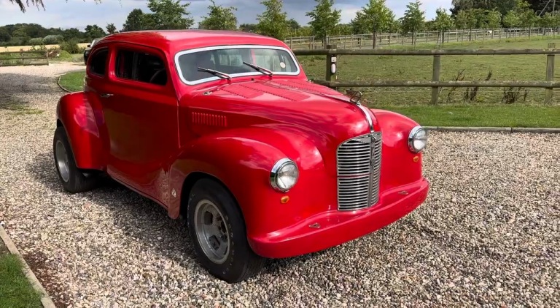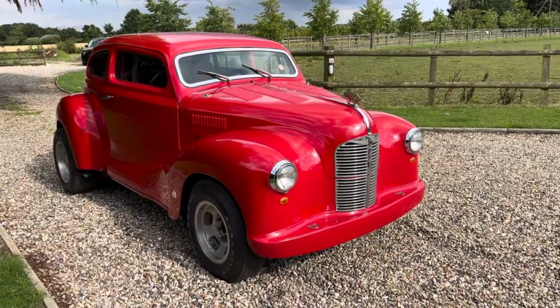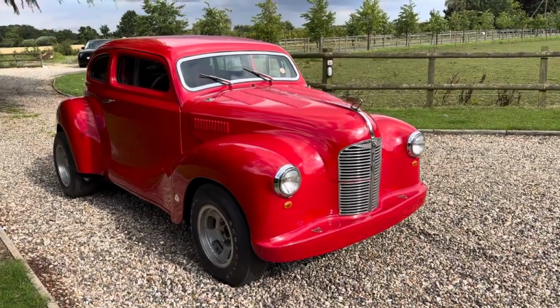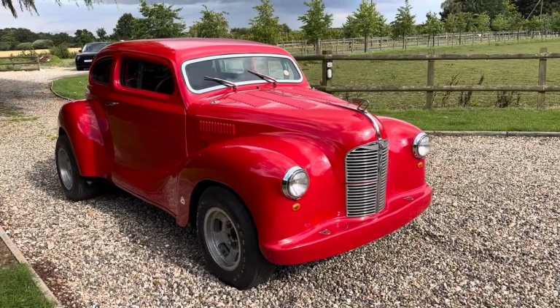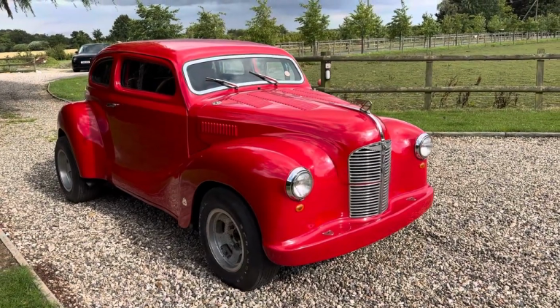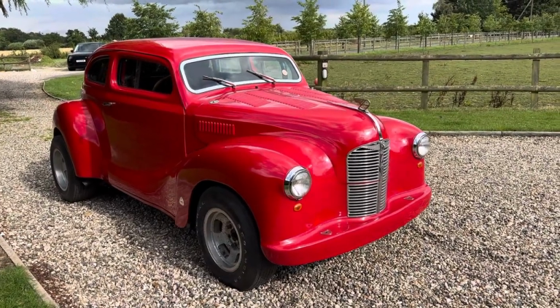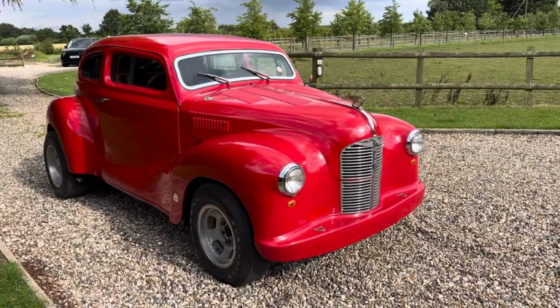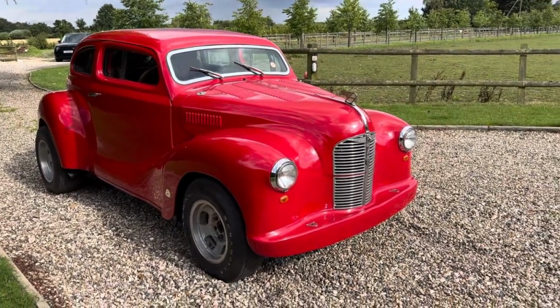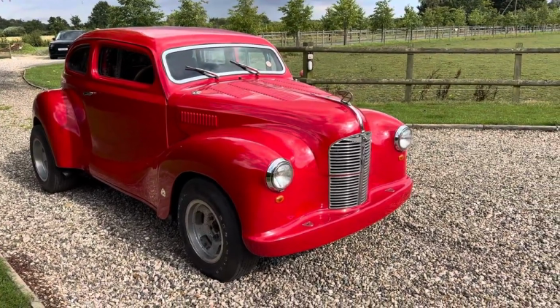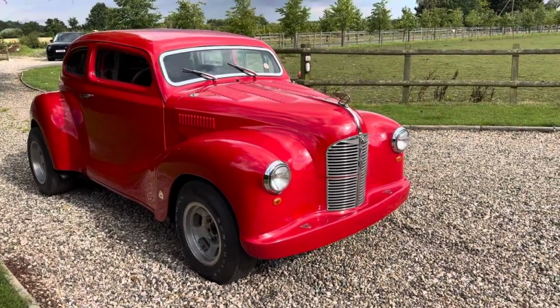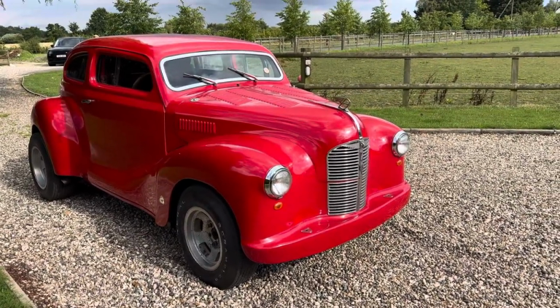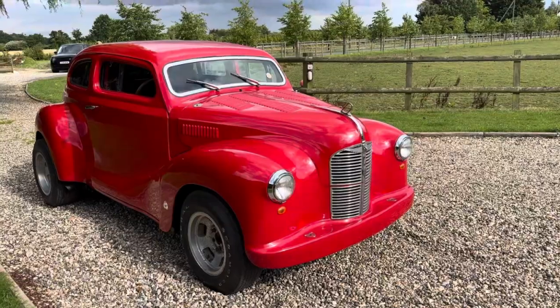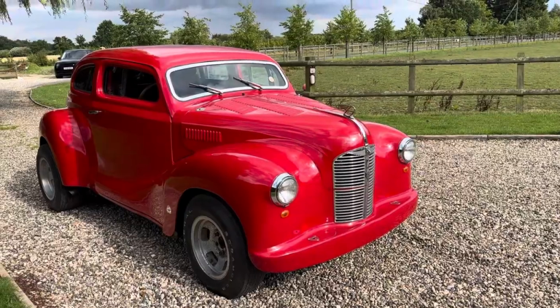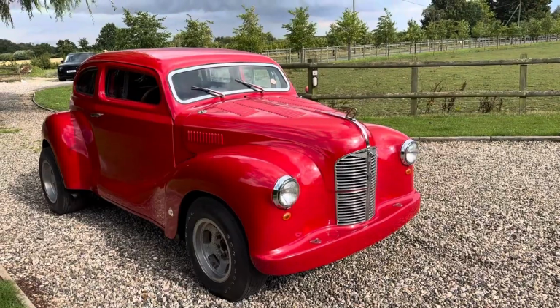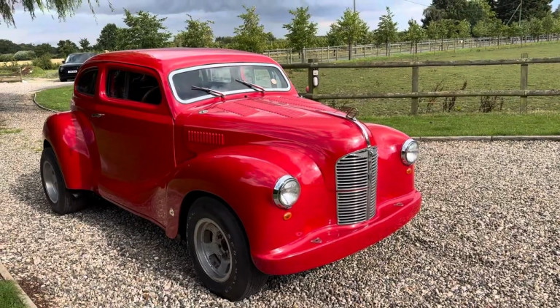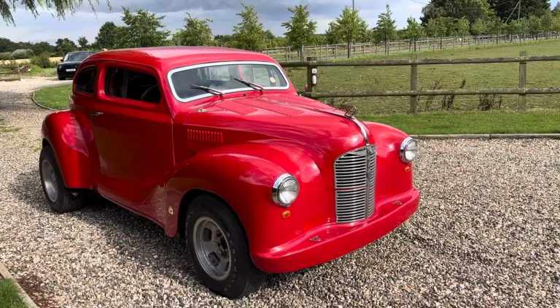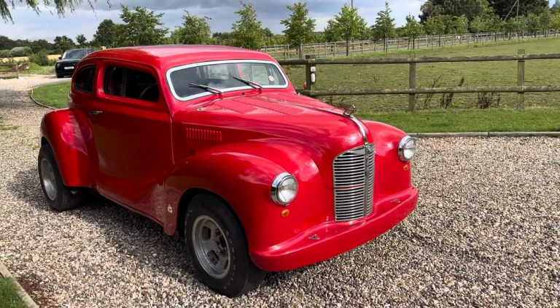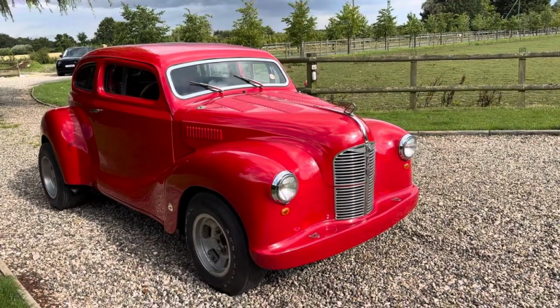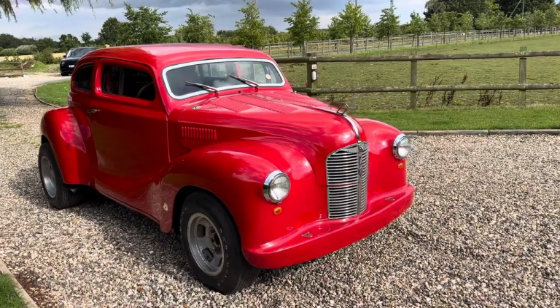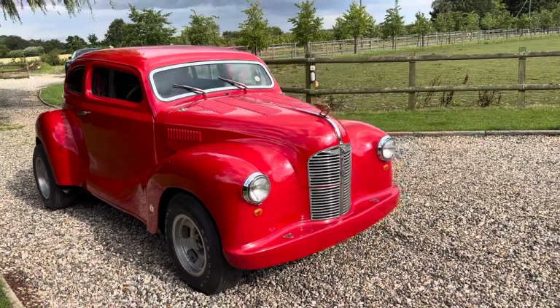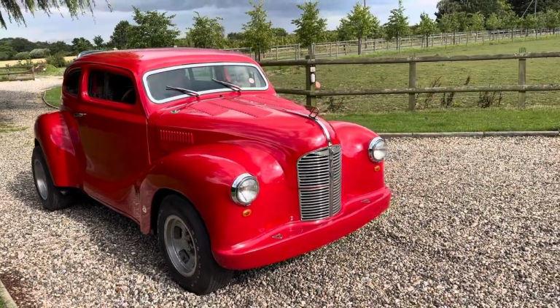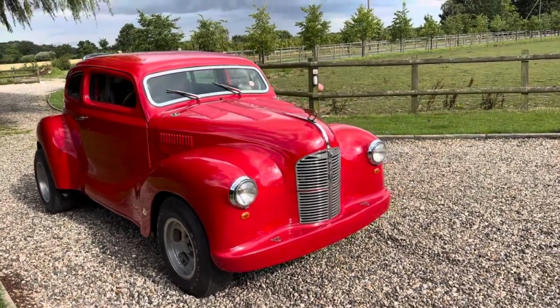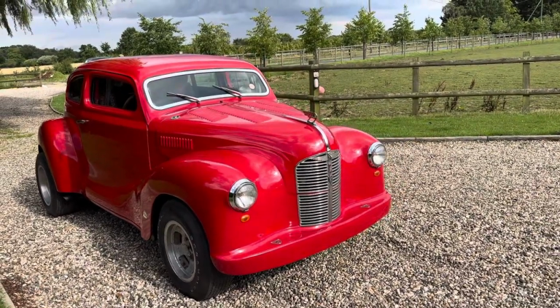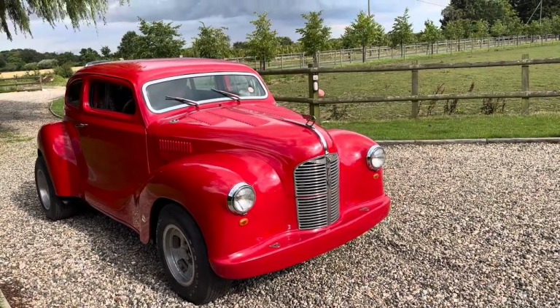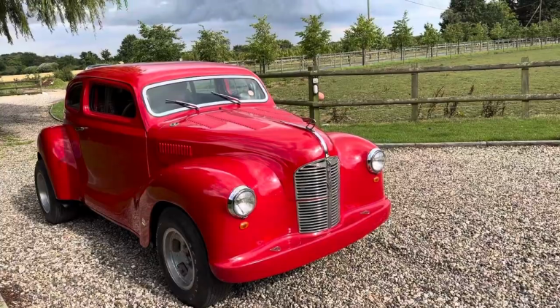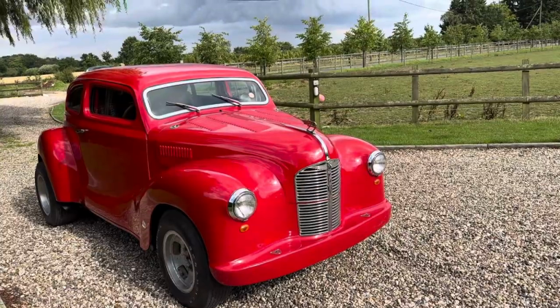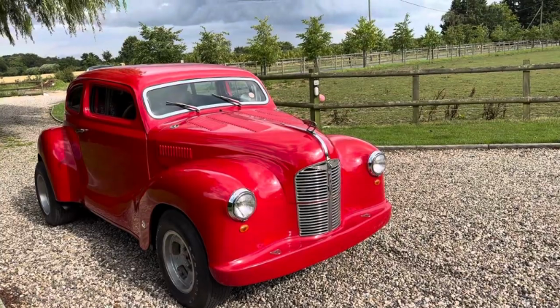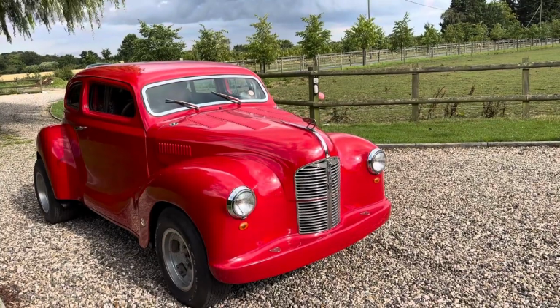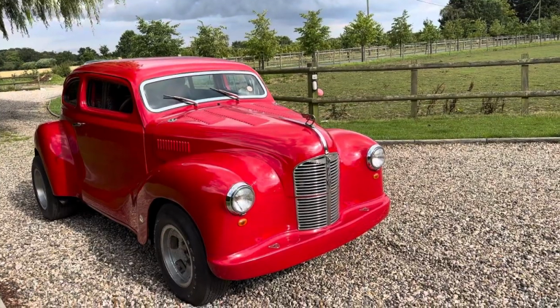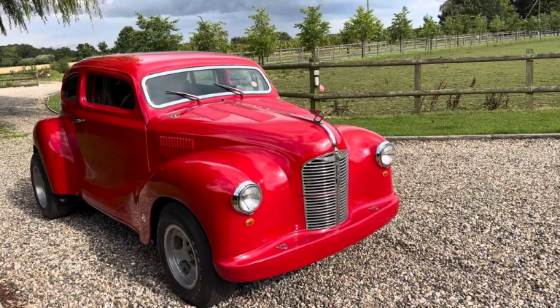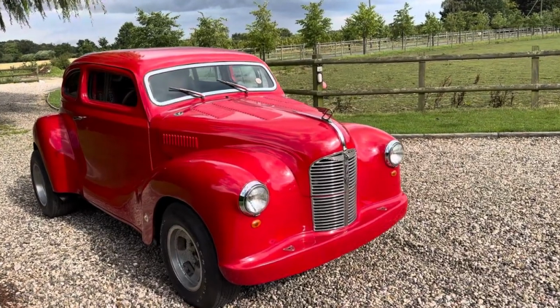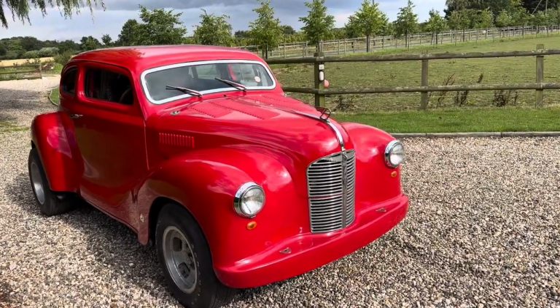Quite a famous hot rod this, used to be called Devon Cream. The number plate is ROD401. 50 odd years old this car, lots of hot rod history.